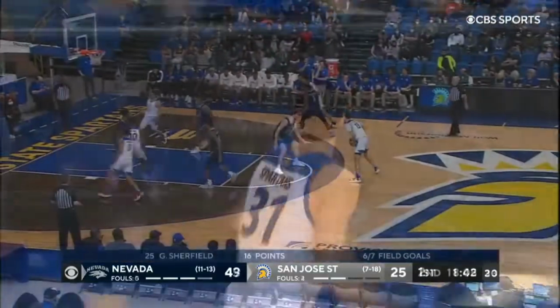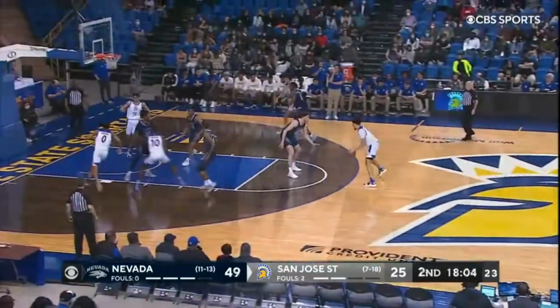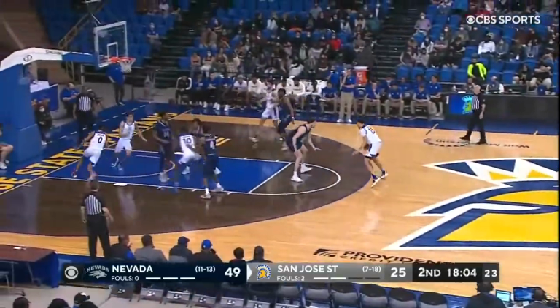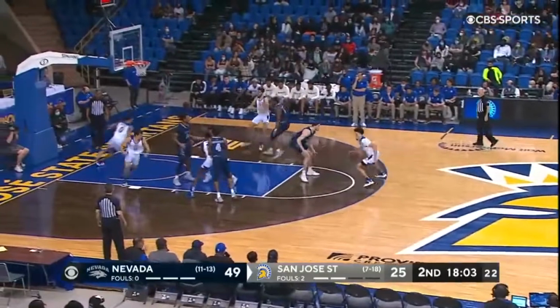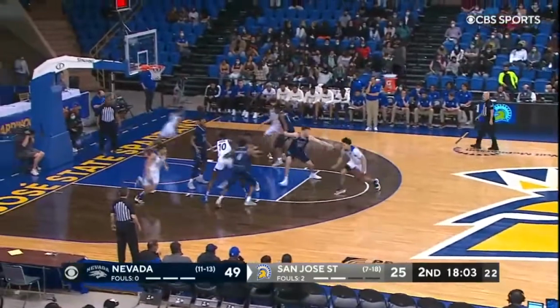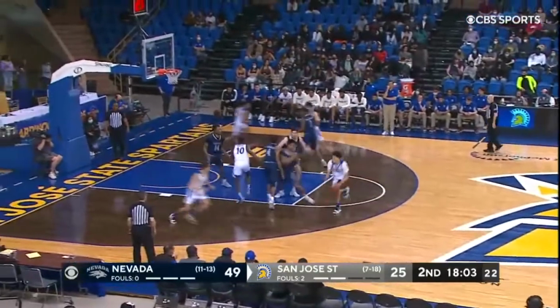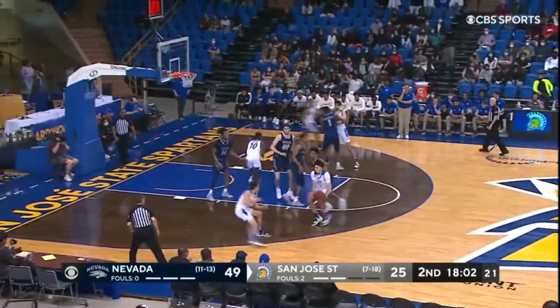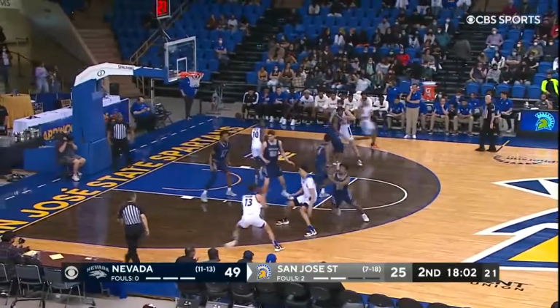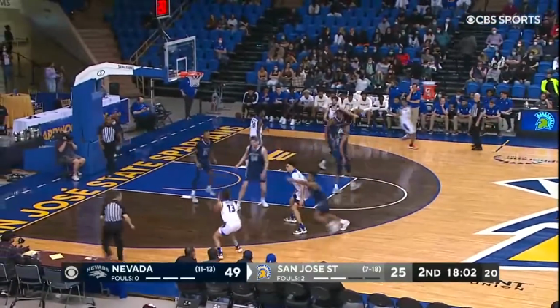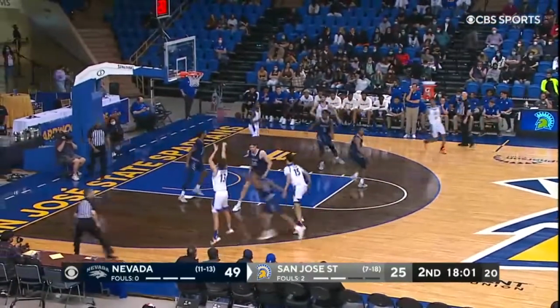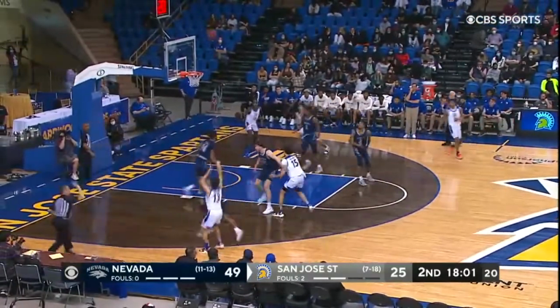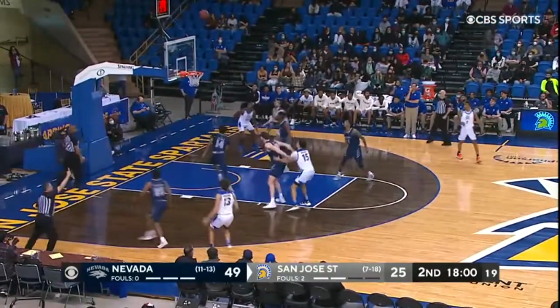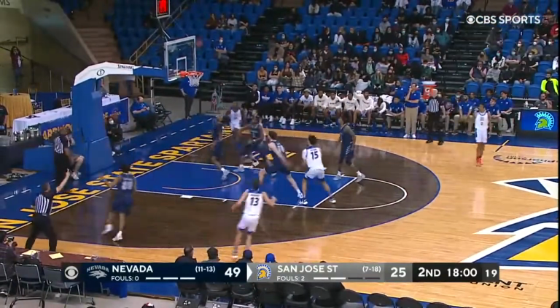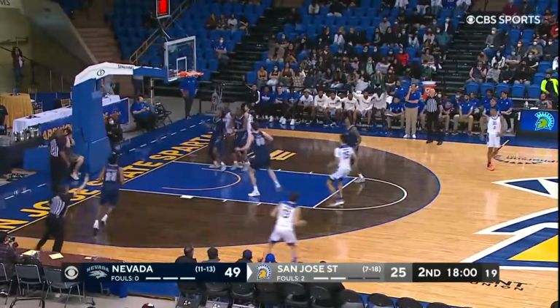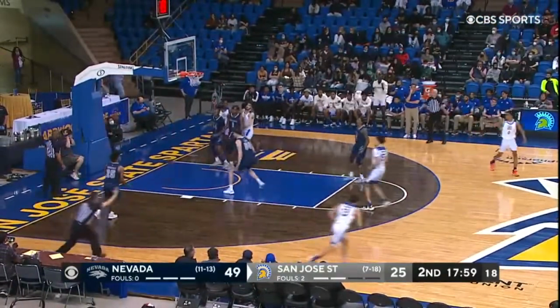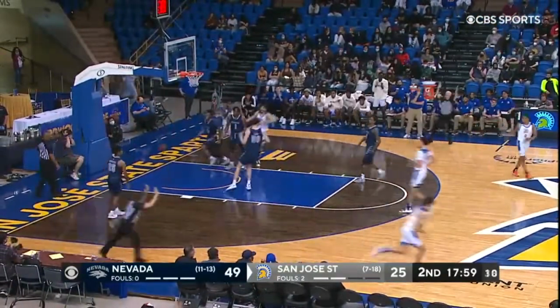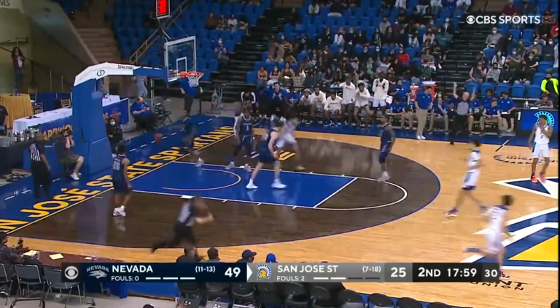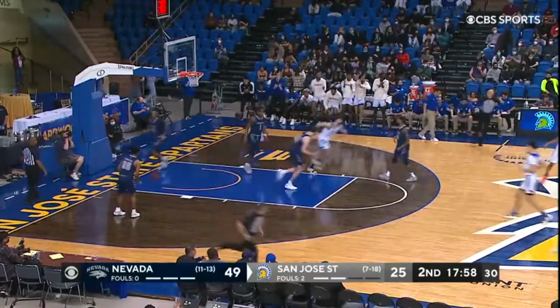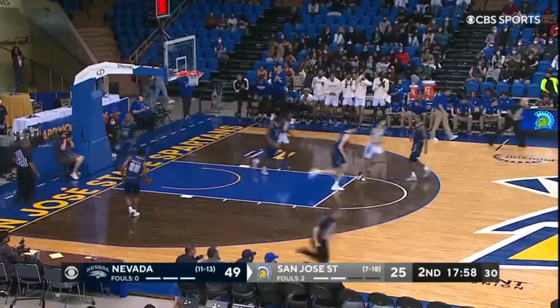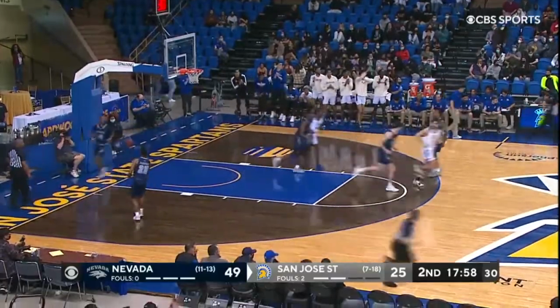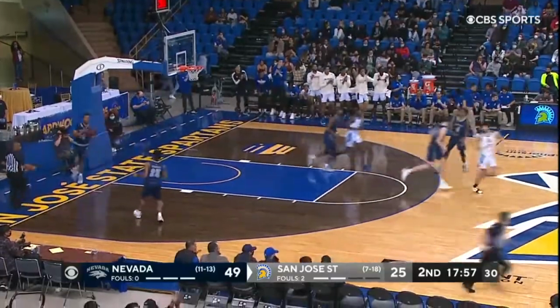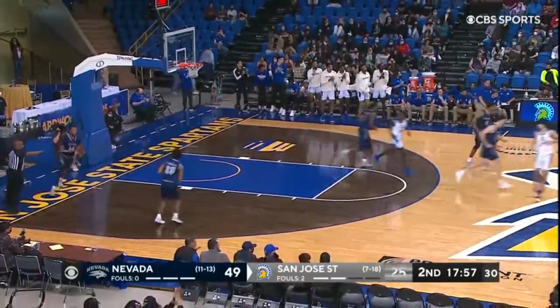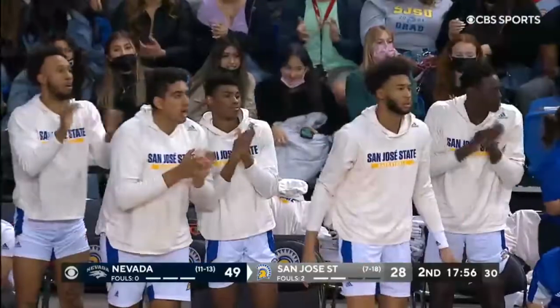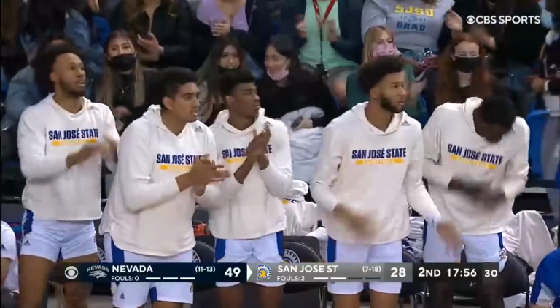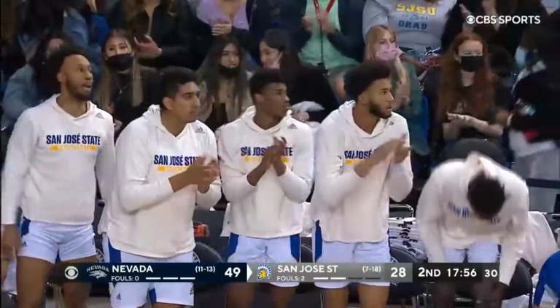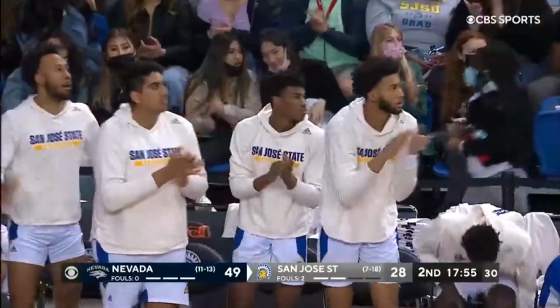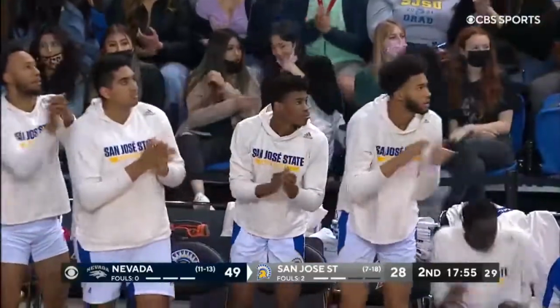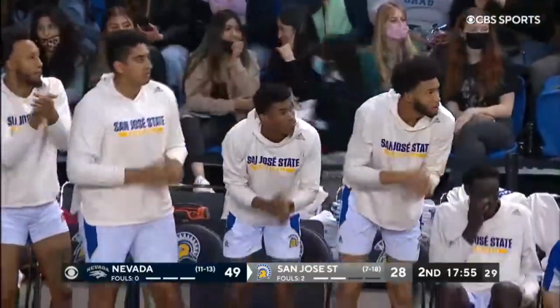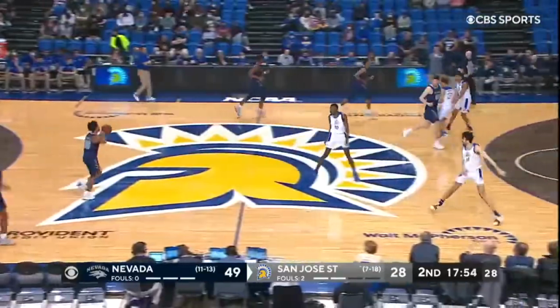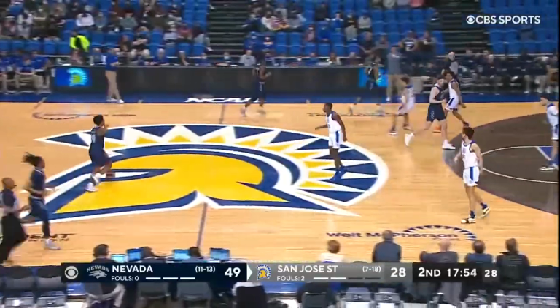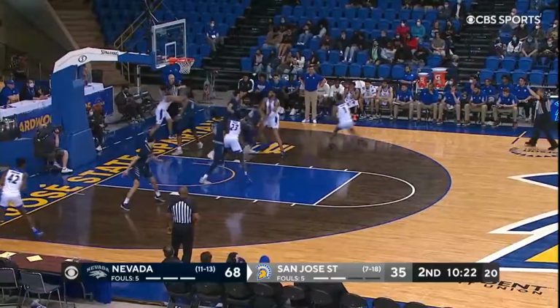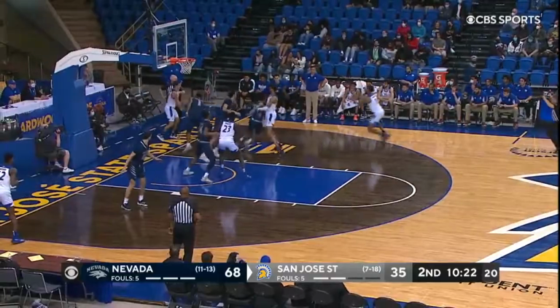Texas A&M. Cardenas with the three on Trey Coleman. Got a good look there though.